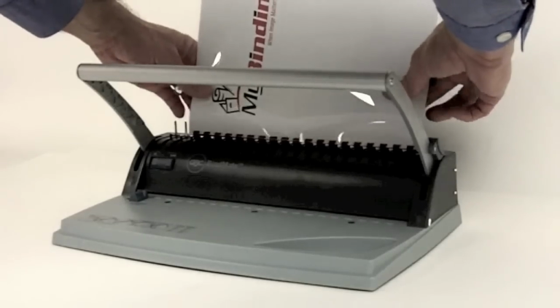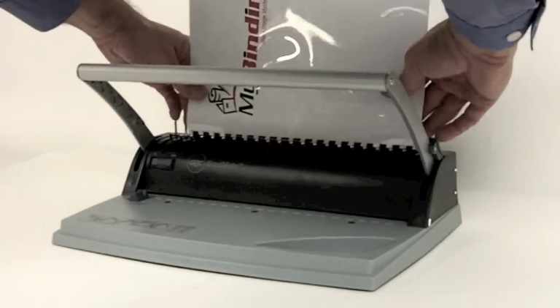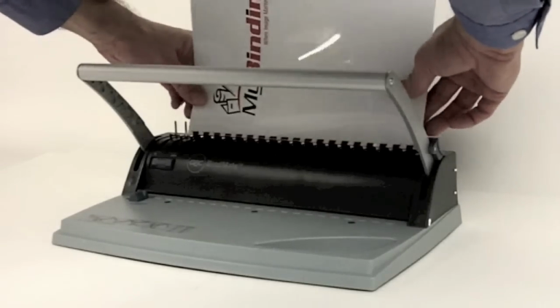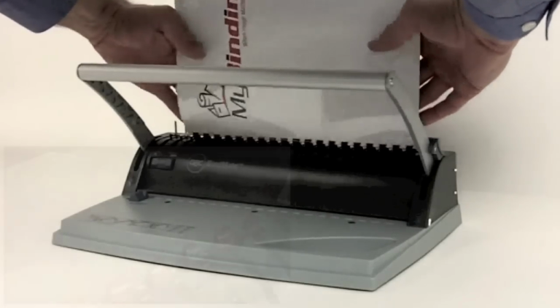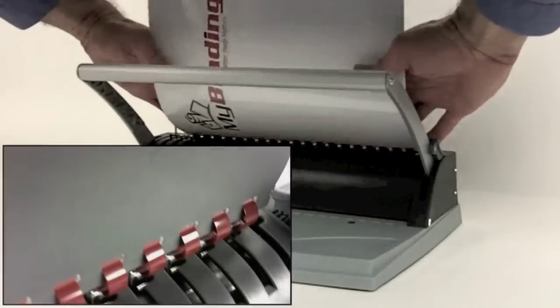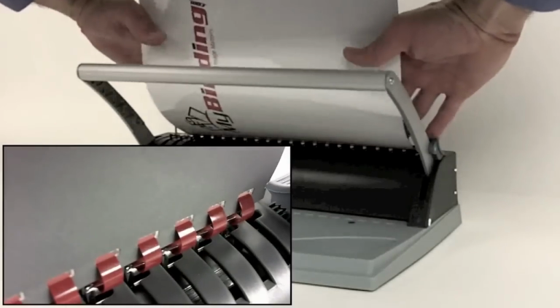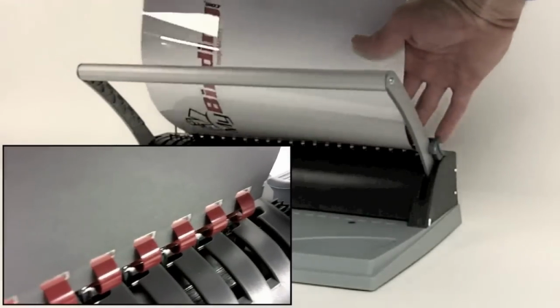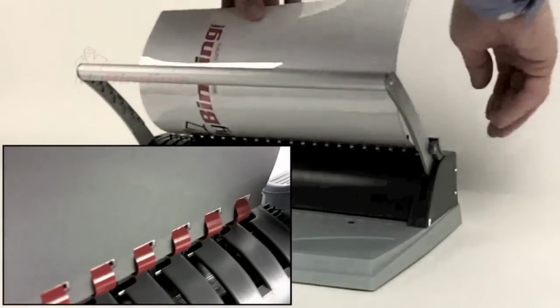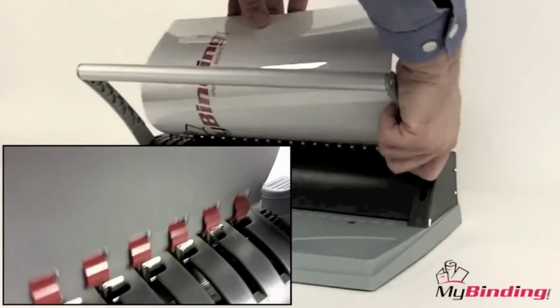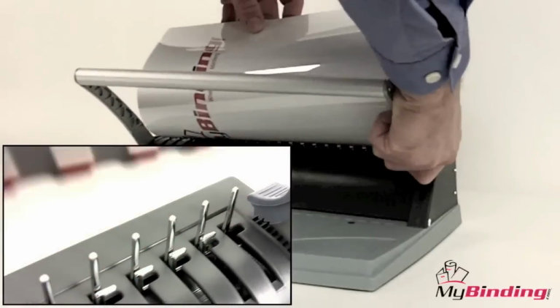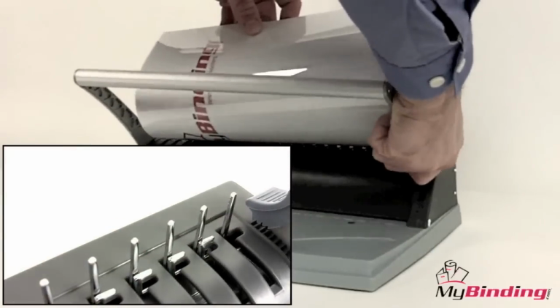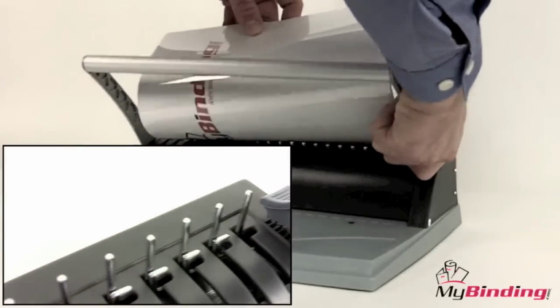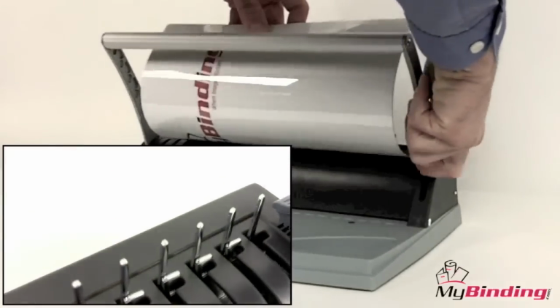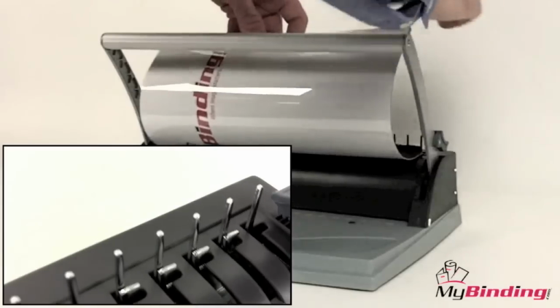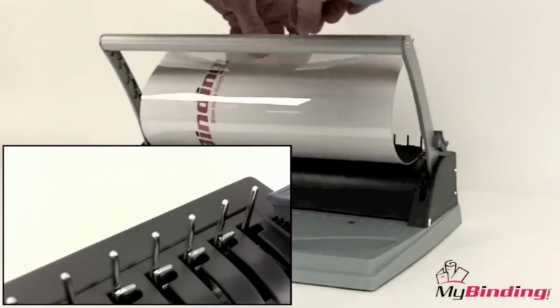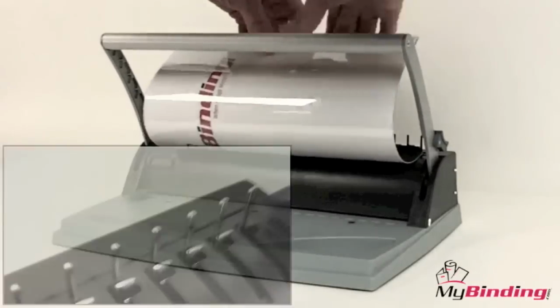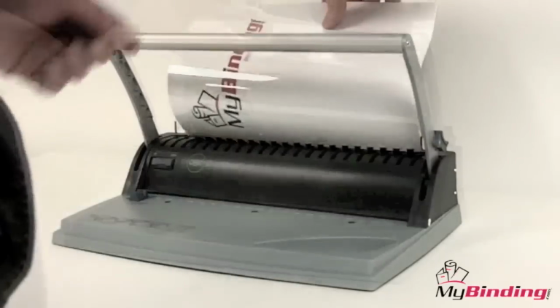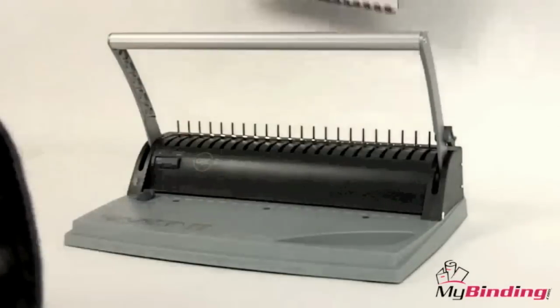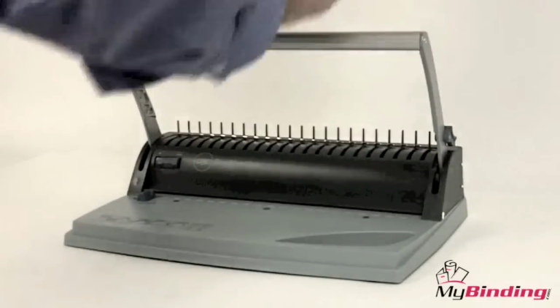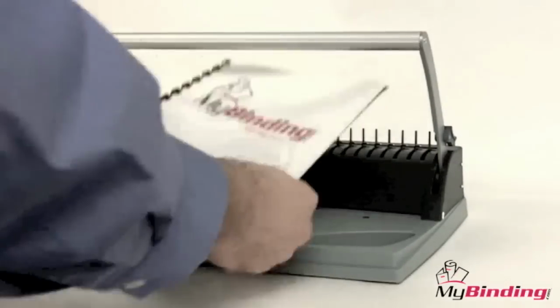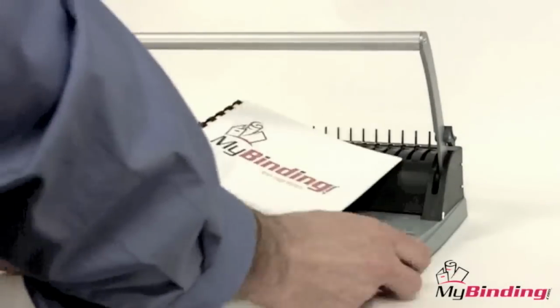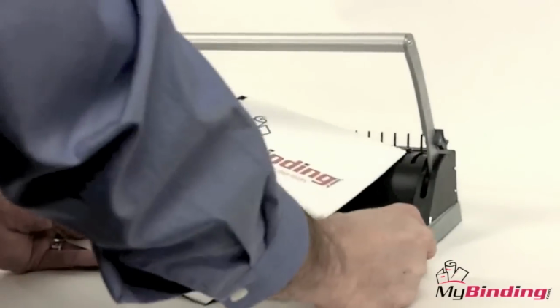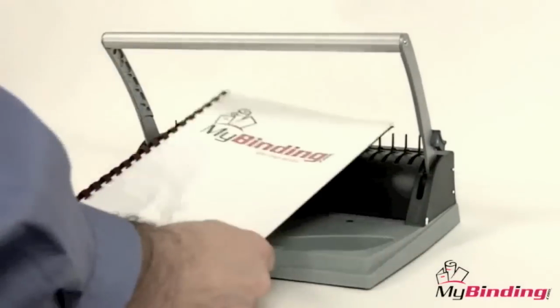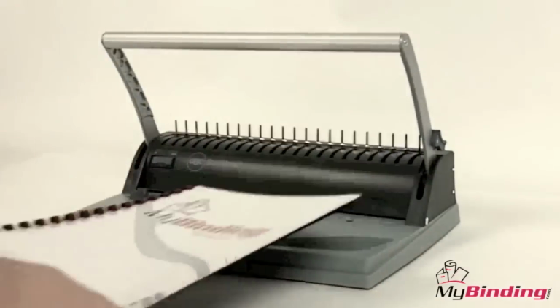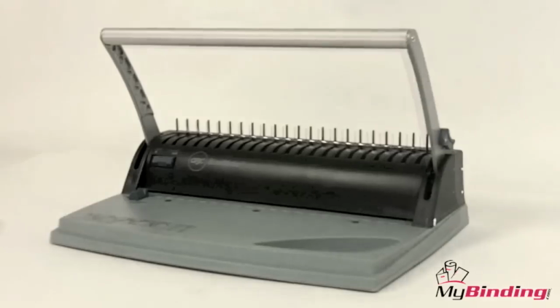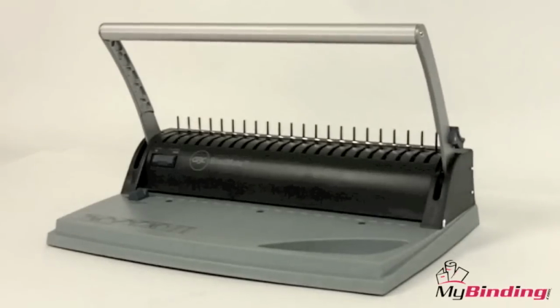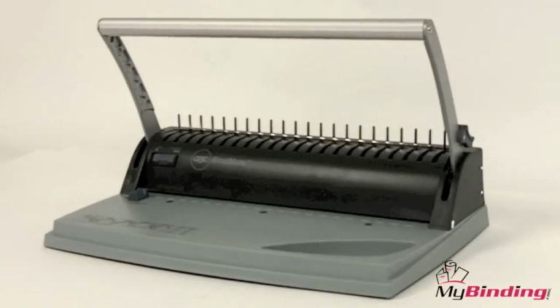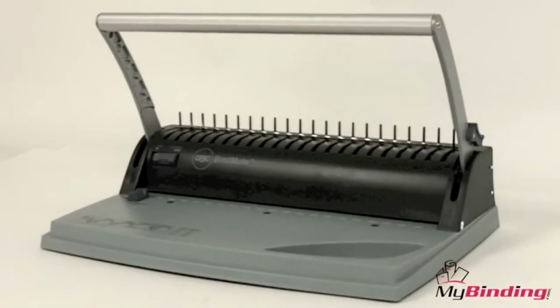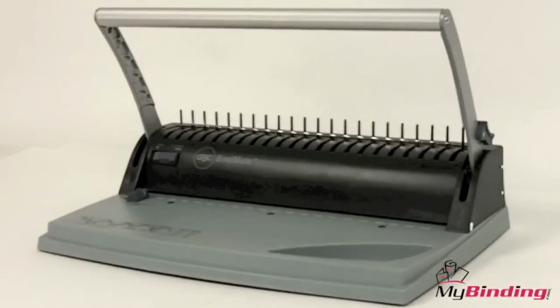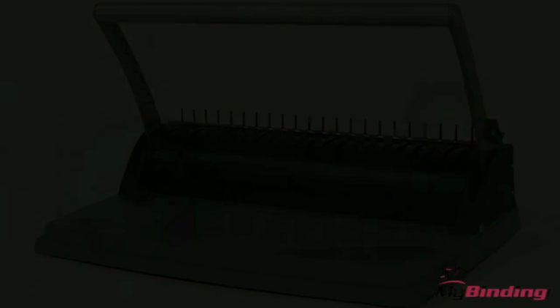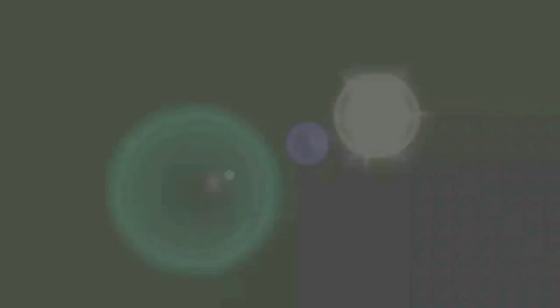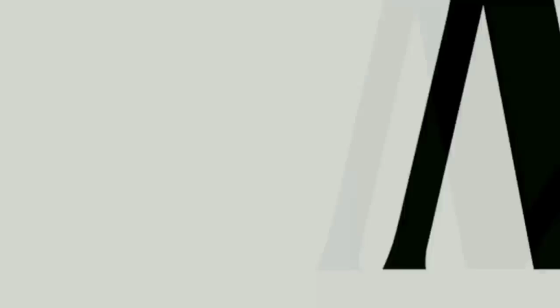Place the project over the teeth of the comb, release the lock, and your project is finished. It's that easy with BindMate Personal by GBC. For more demos and reviews of this product and many more, check out MyBinding.com.